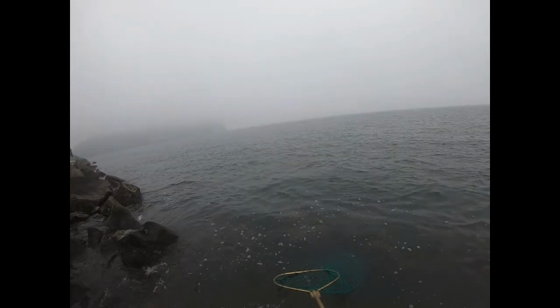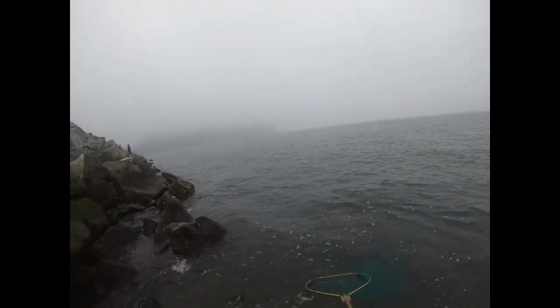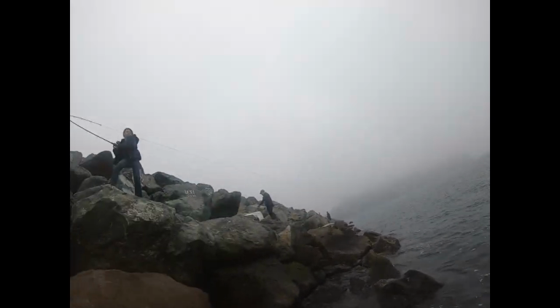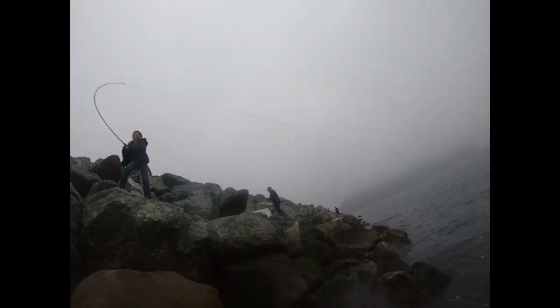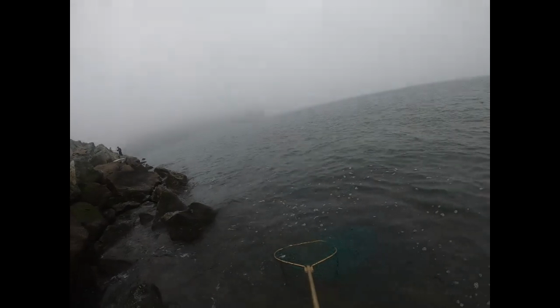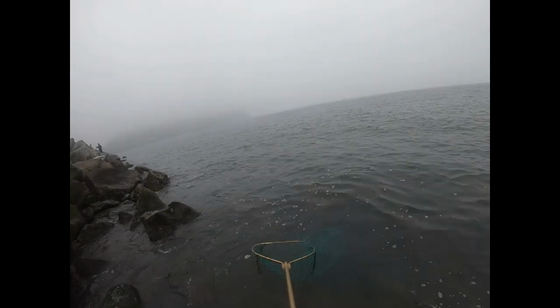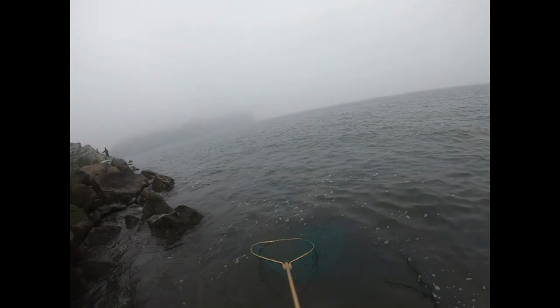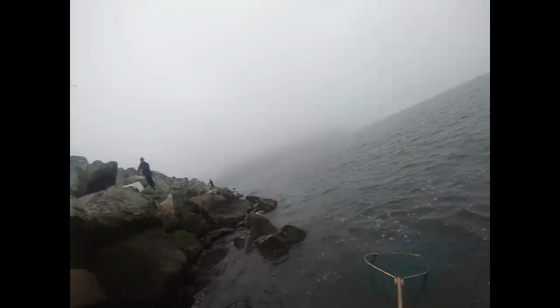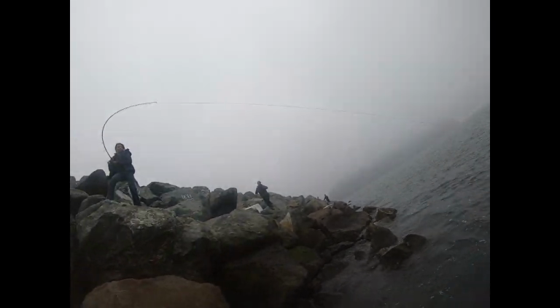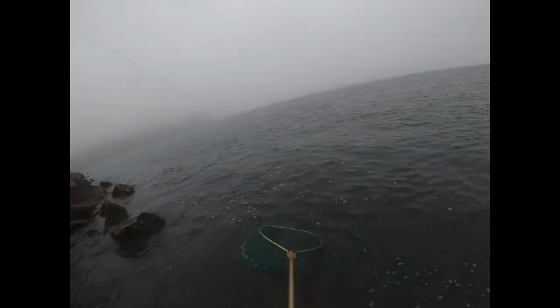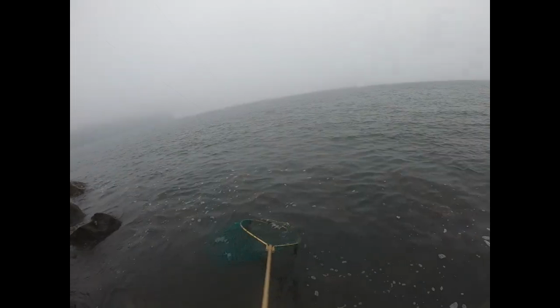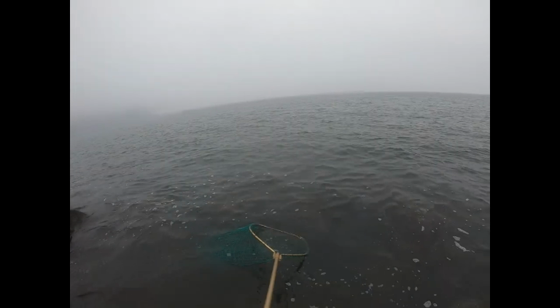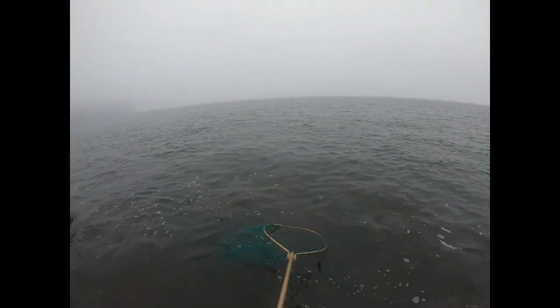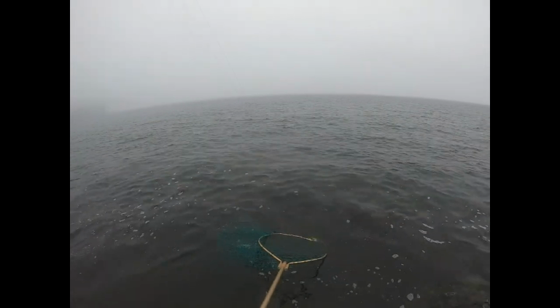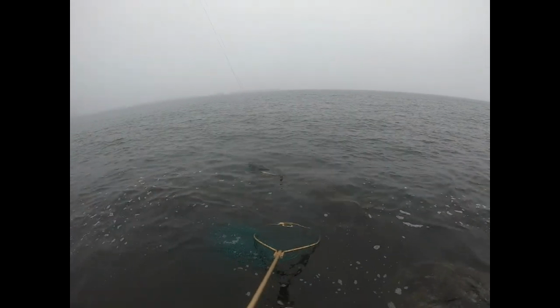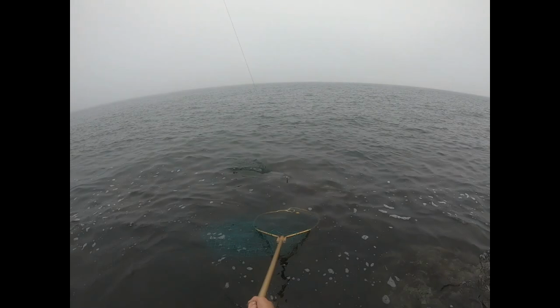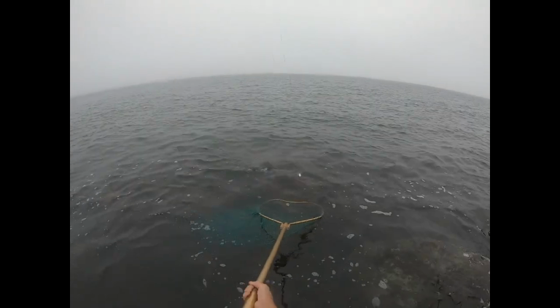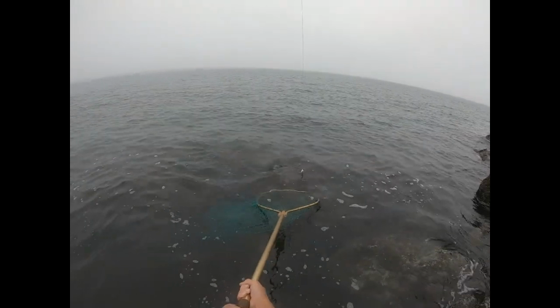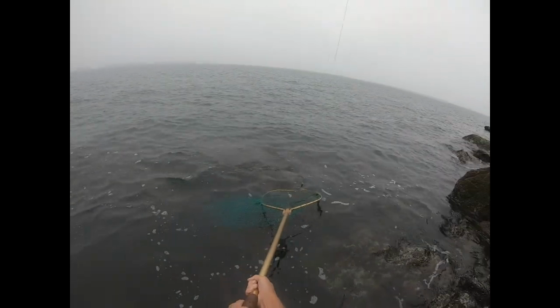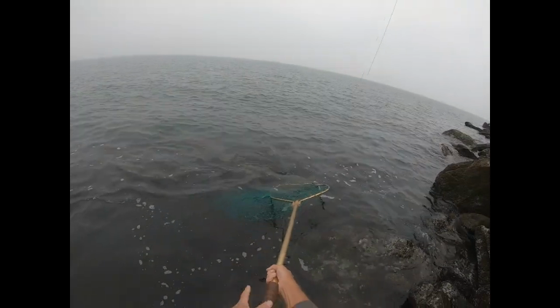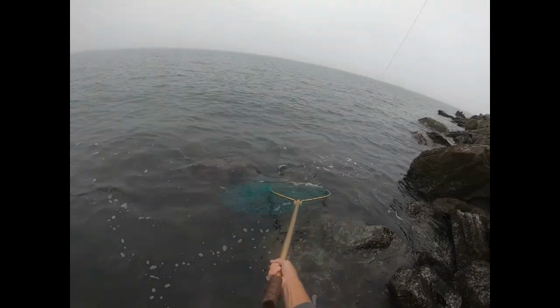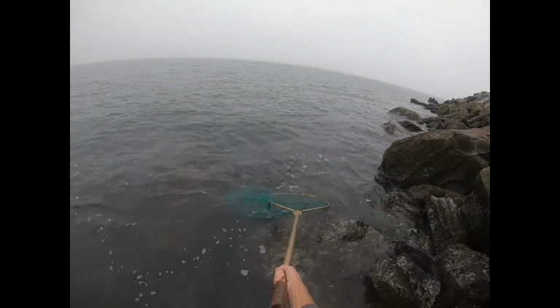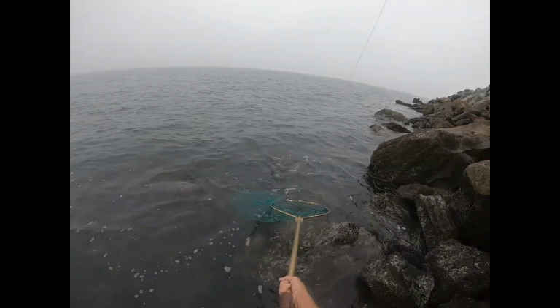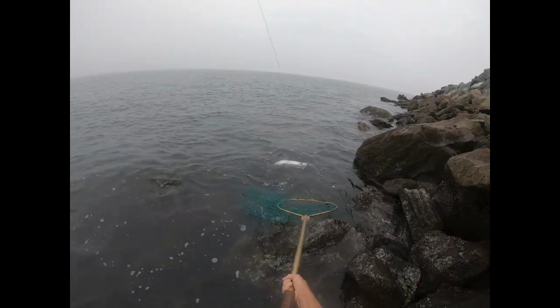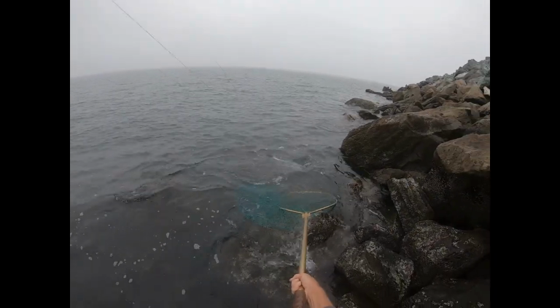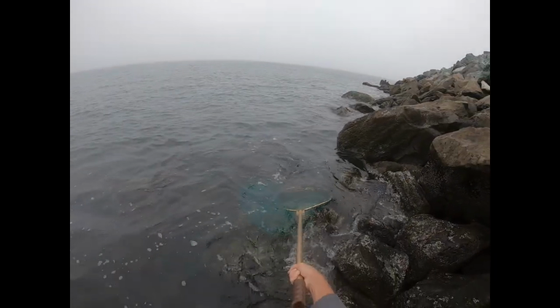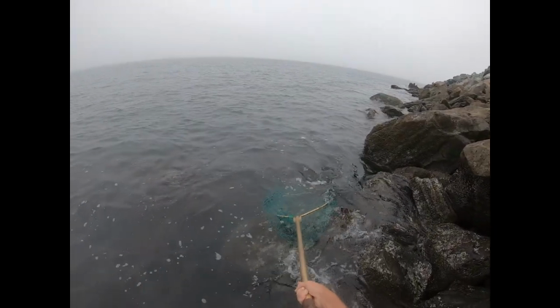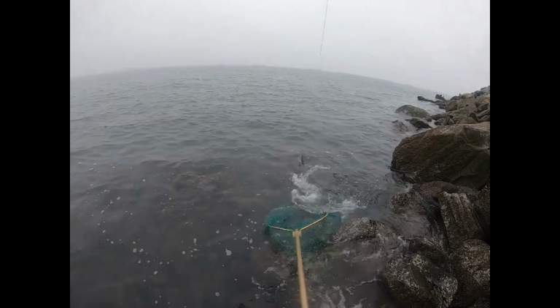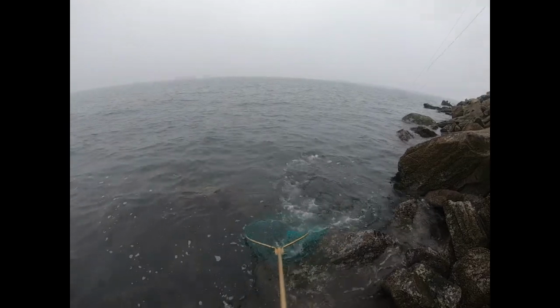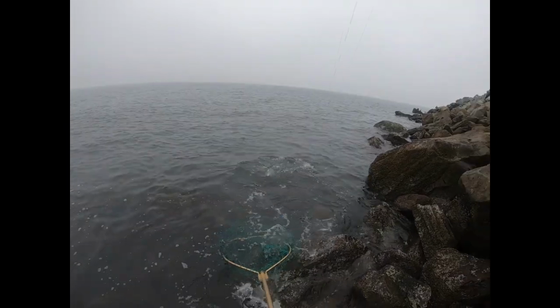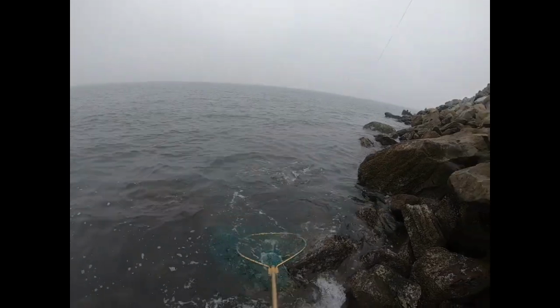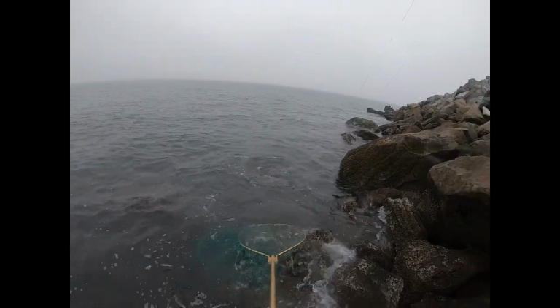Bring him into the net. You're doing really good. Up to the net. Keep coming, baby. Here we come. Bring him around. Almost. Just pump him a little more. Not quite — that's okay. Take the time.